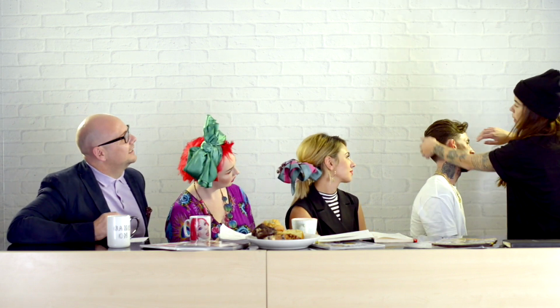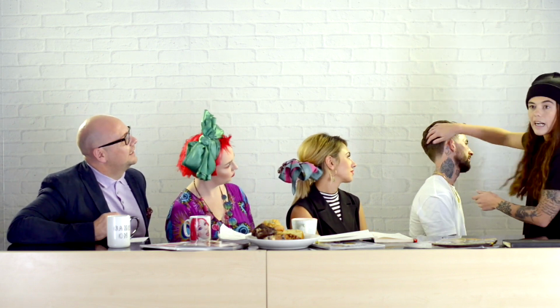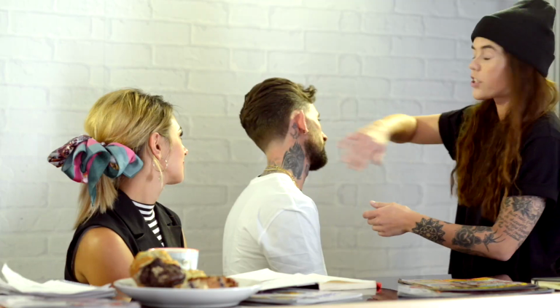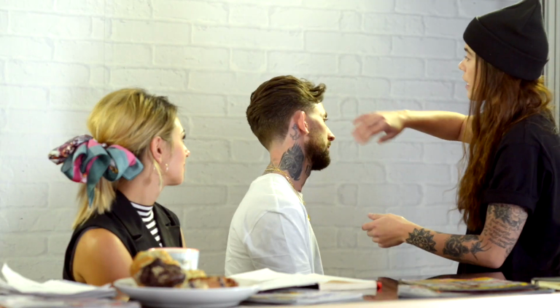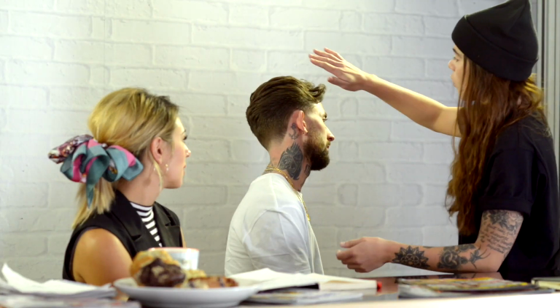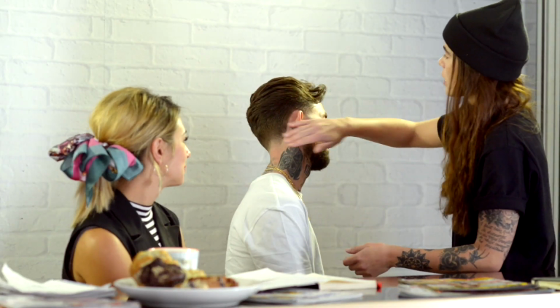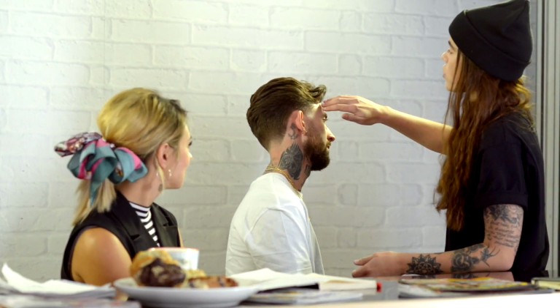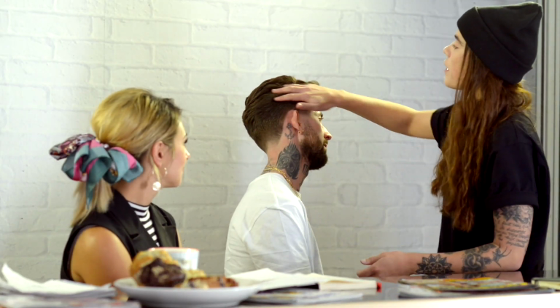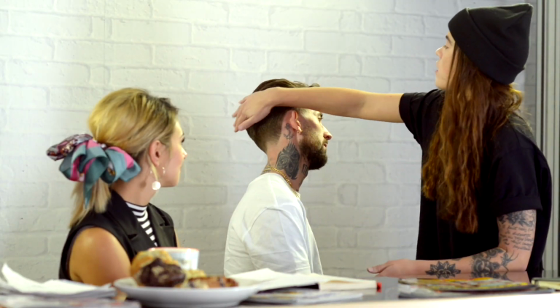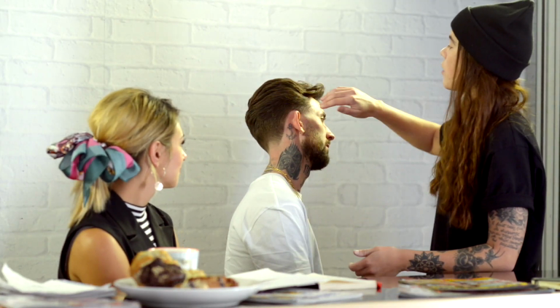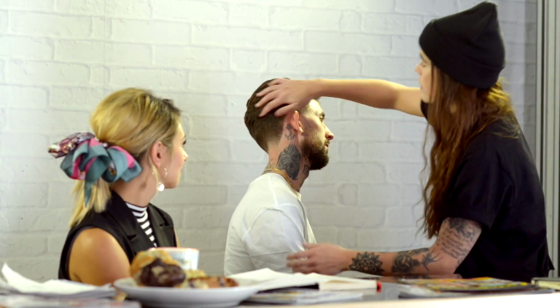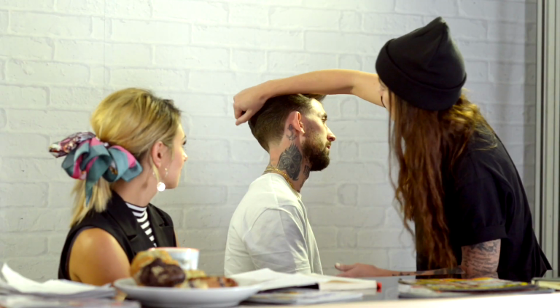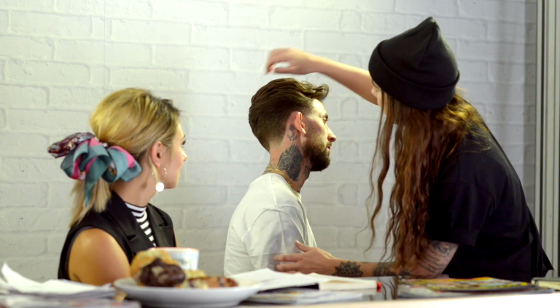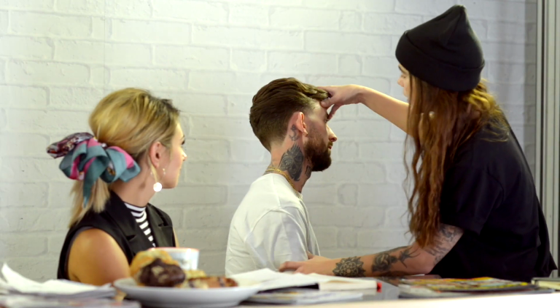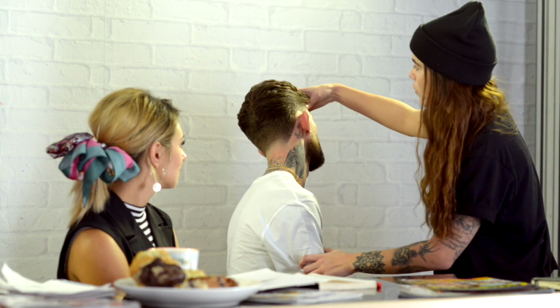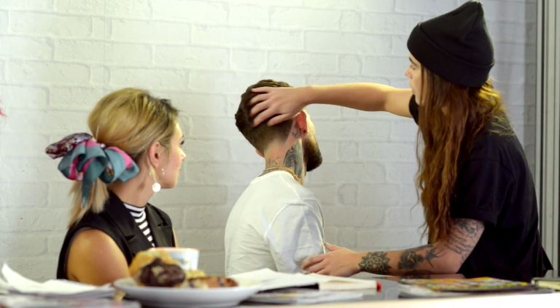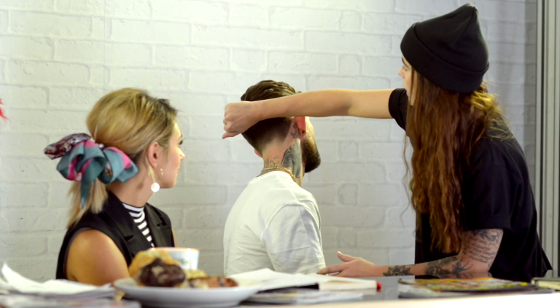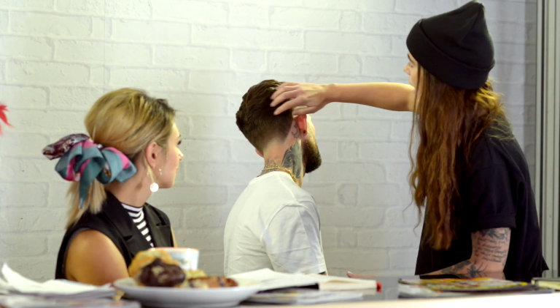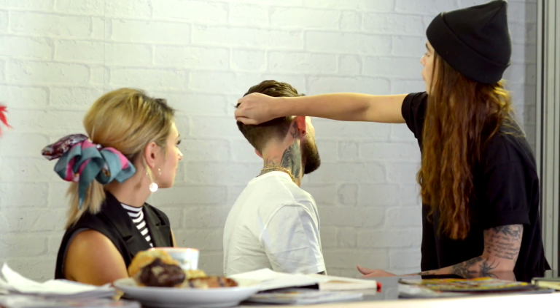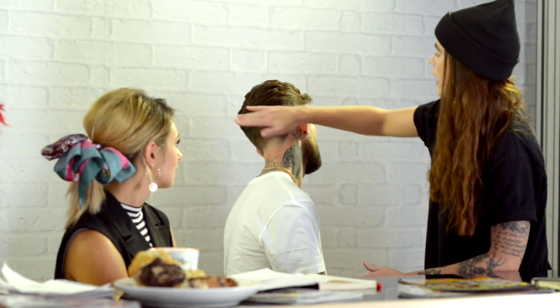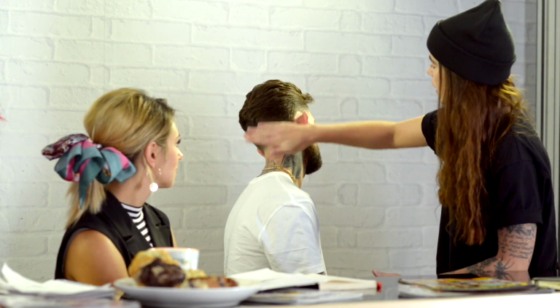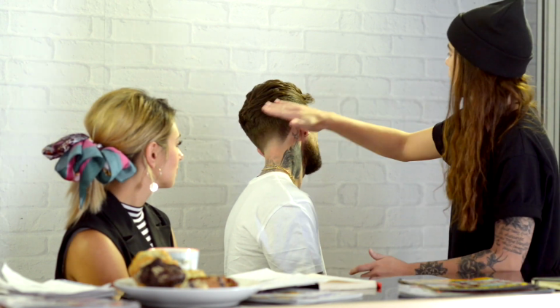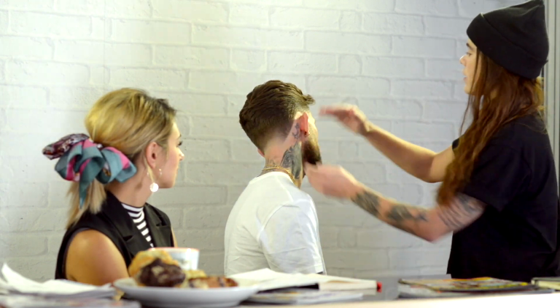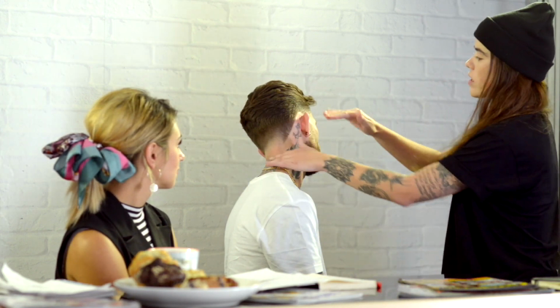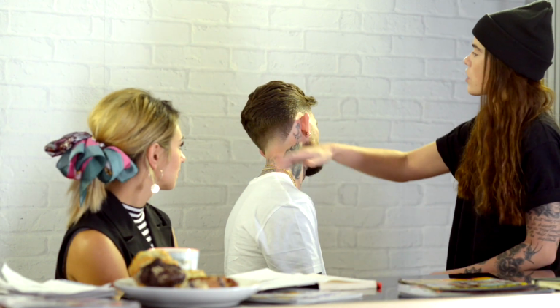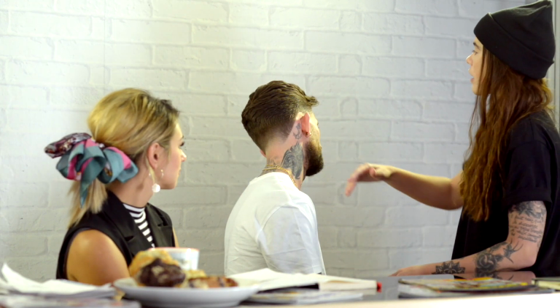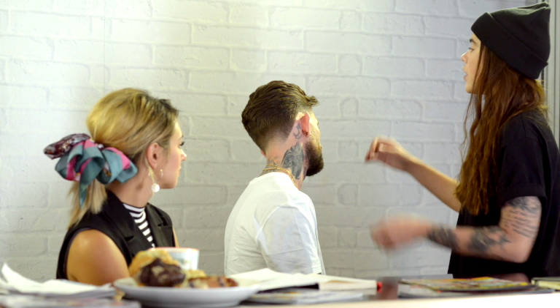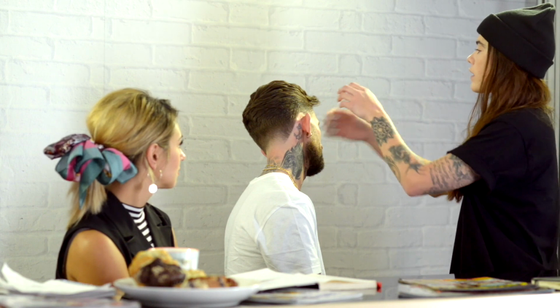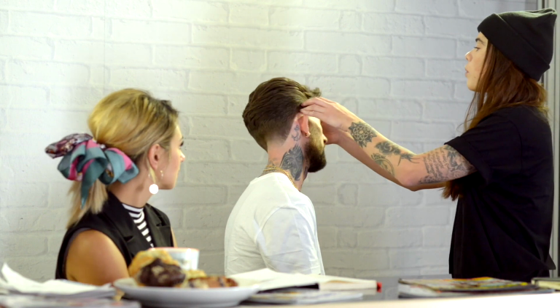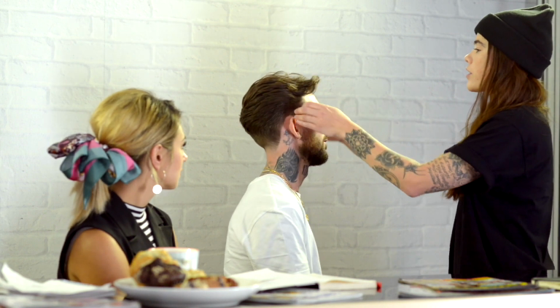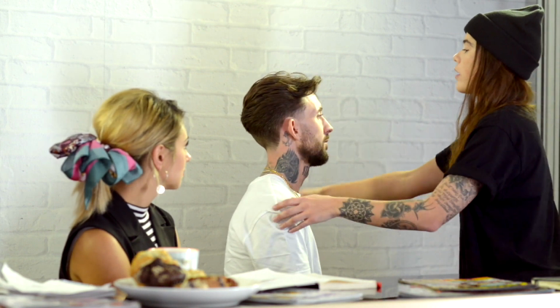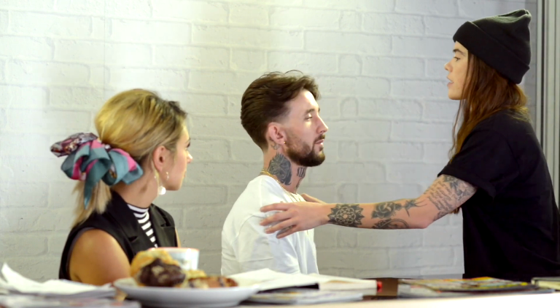What I've done is I've just graduated the sides so we have this nice bit of weight at the back. We can turn around, and from that I've kind of tapered all of this down so it's just nice and clean. With the top, what I wanted to do obviously is—